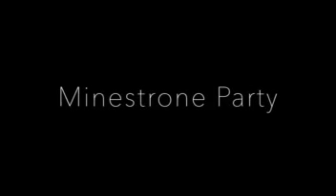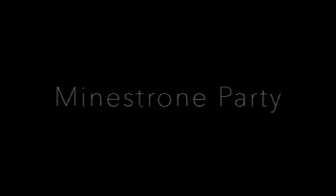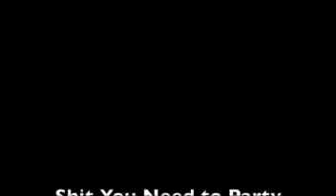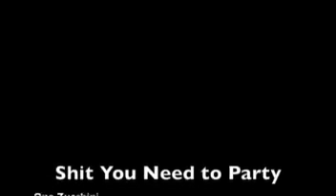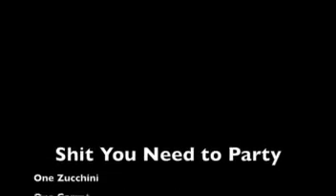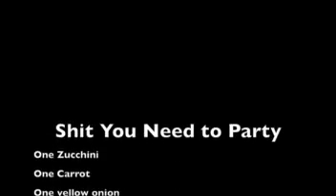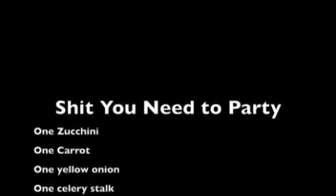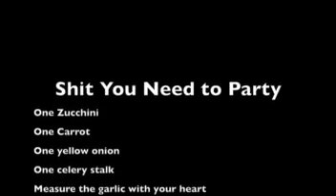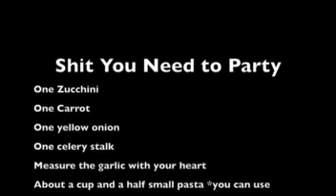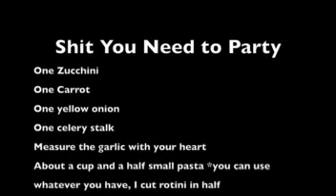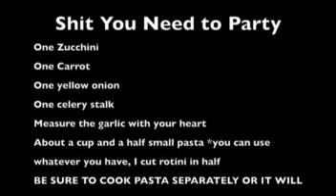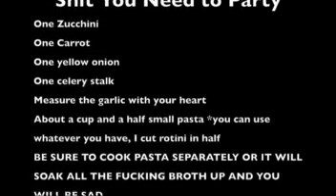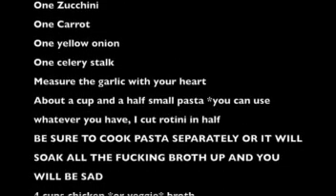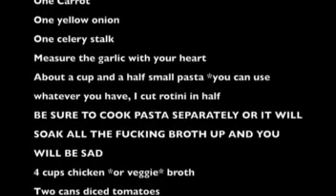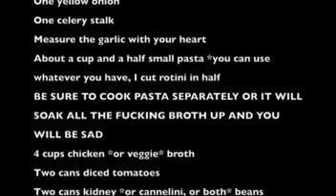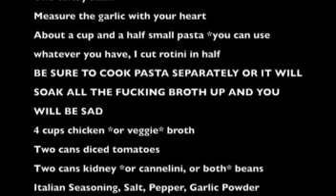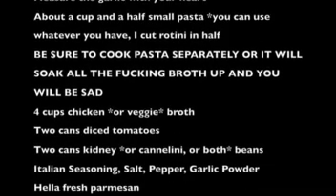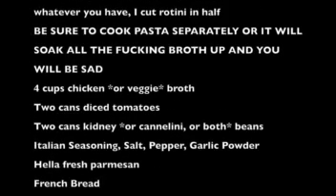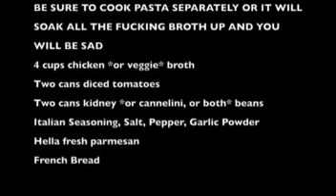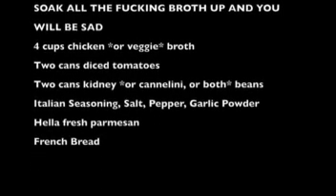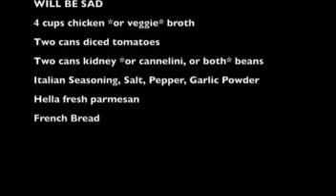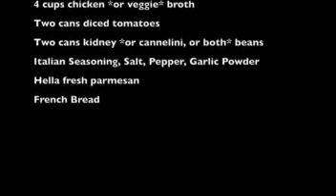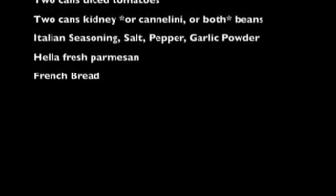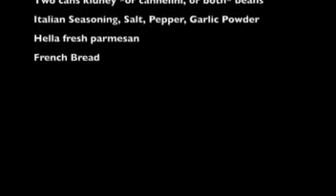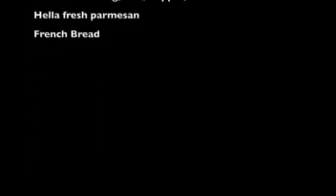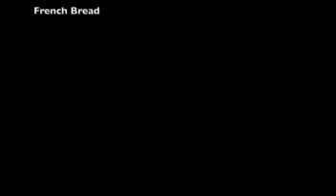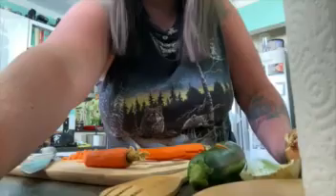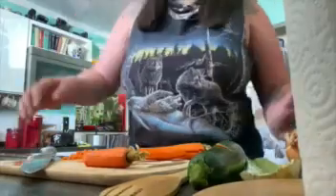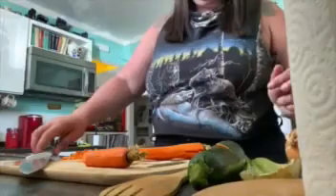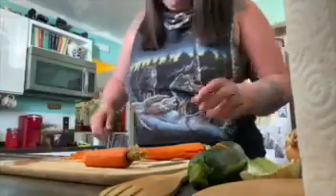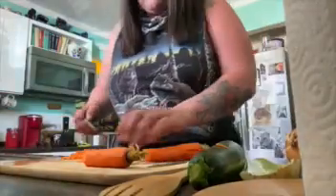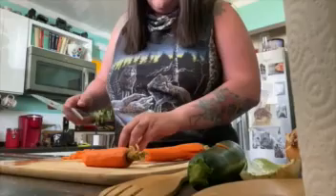Alright, looks like we're going to go ahead and do a minestrone party today. There's a lot of ingredients that go into this — a big old pot of things.